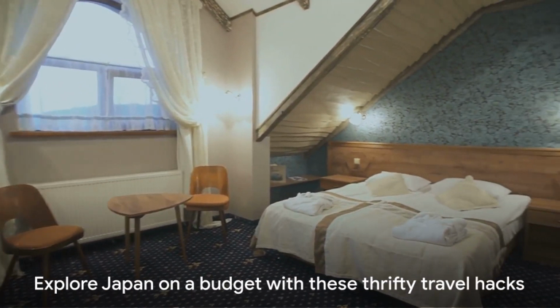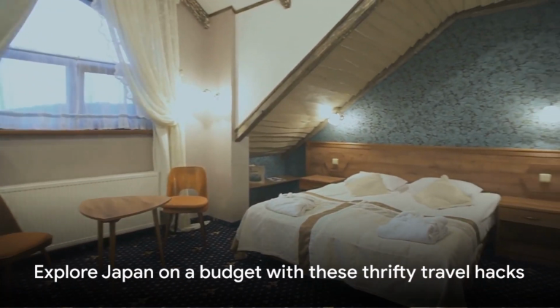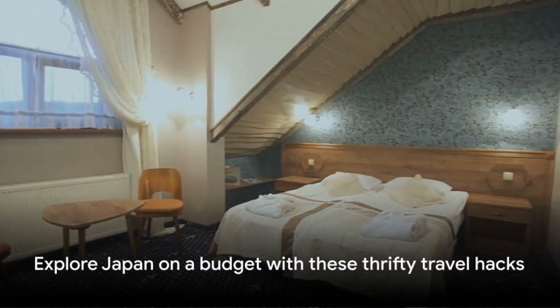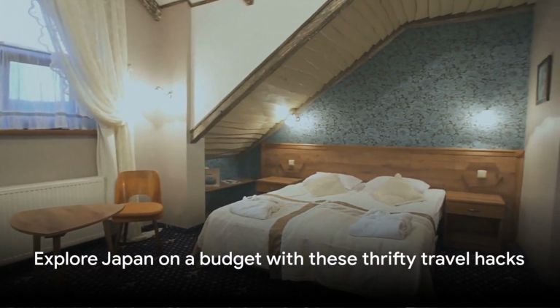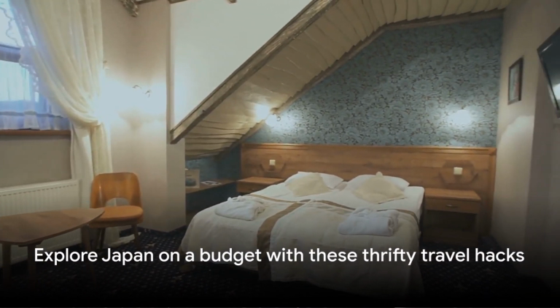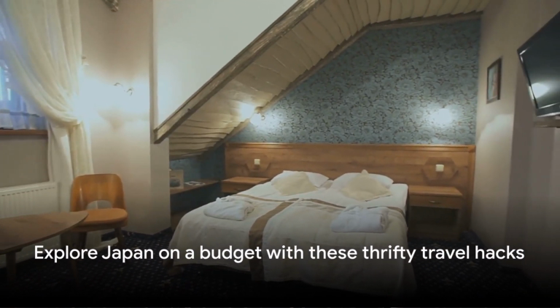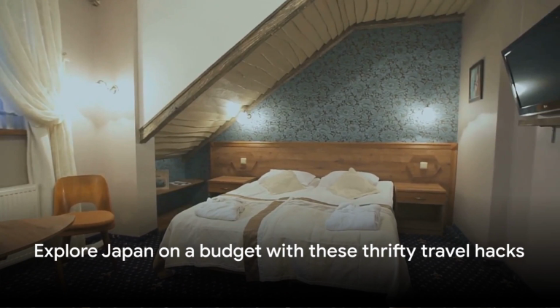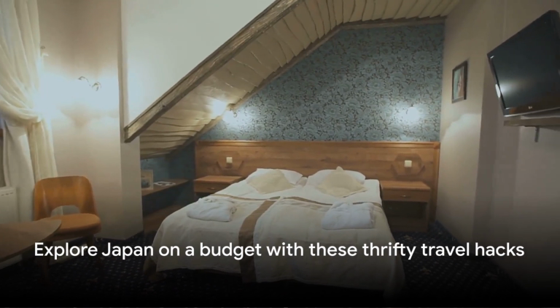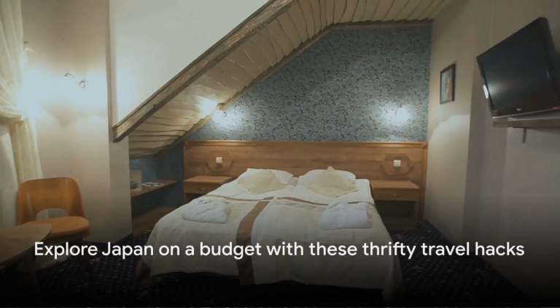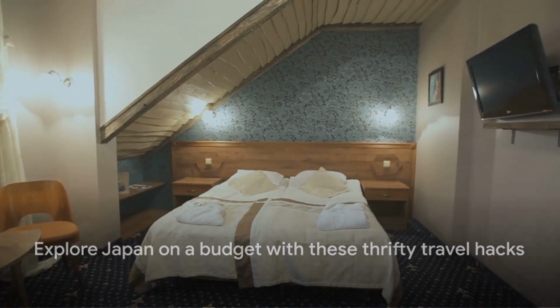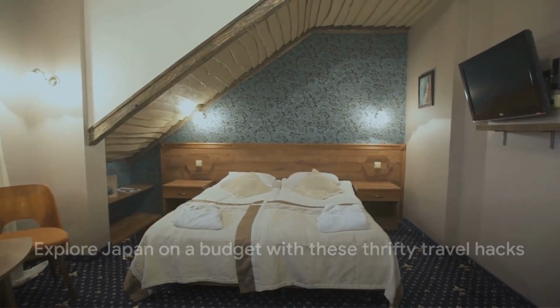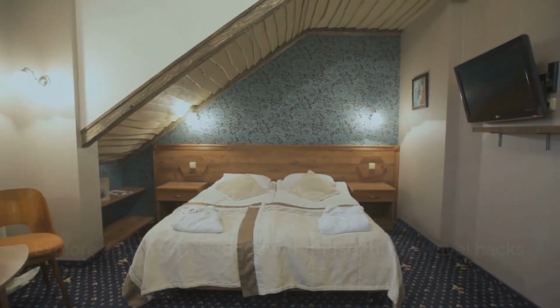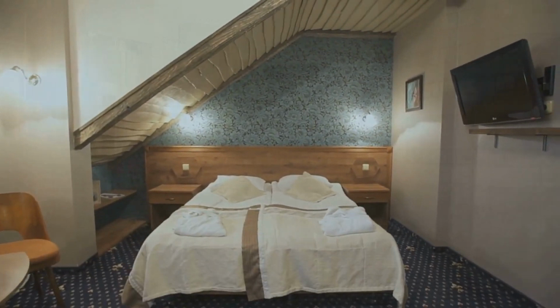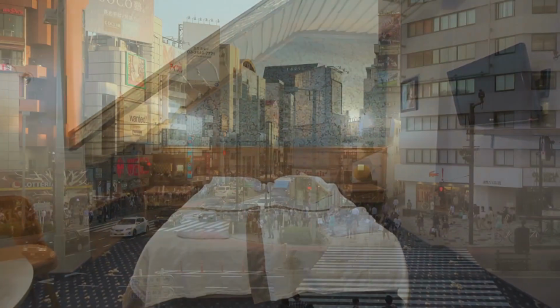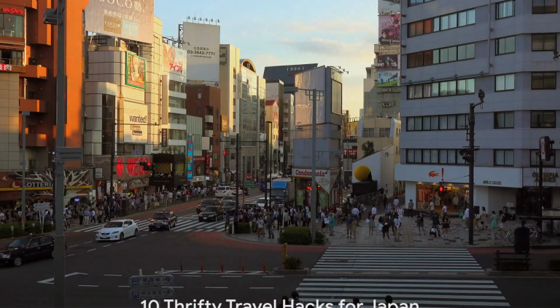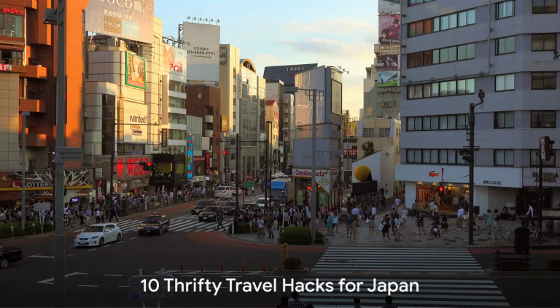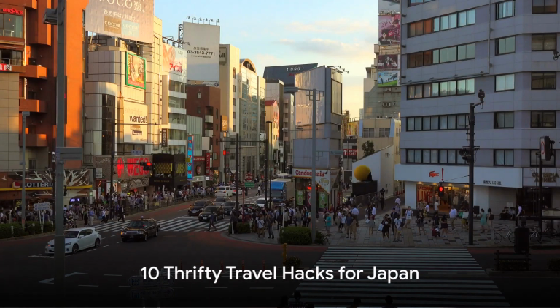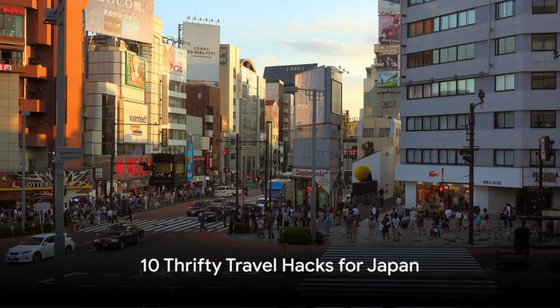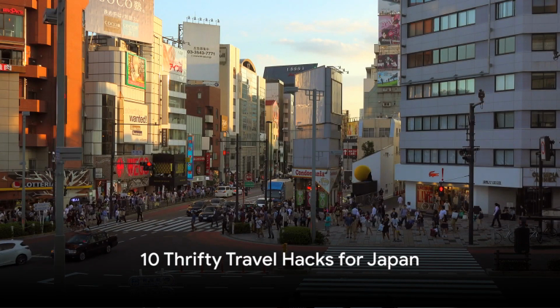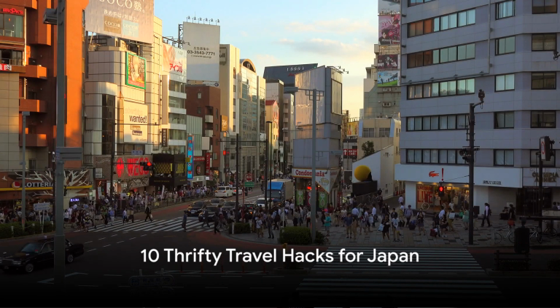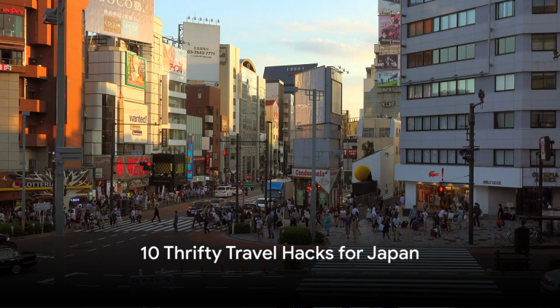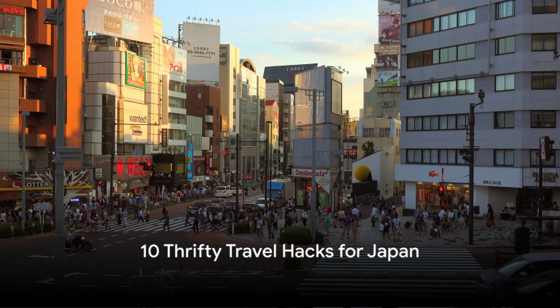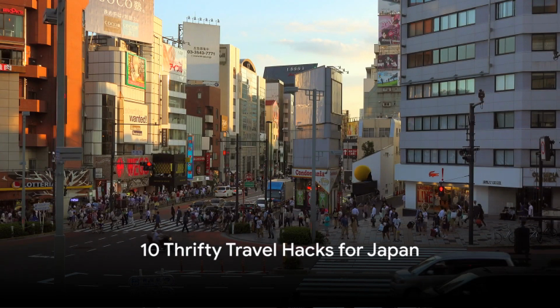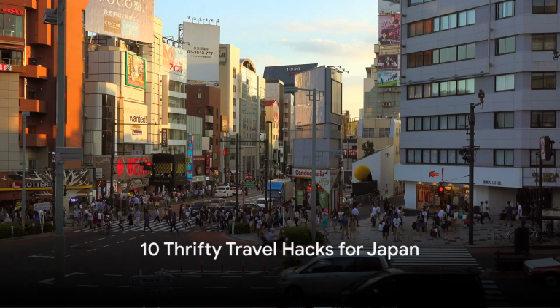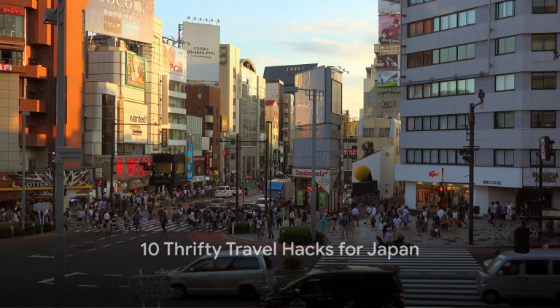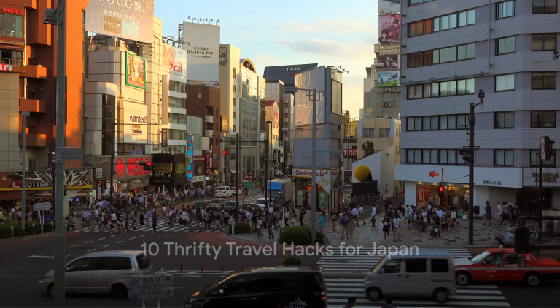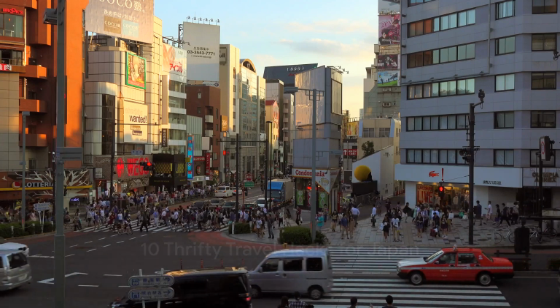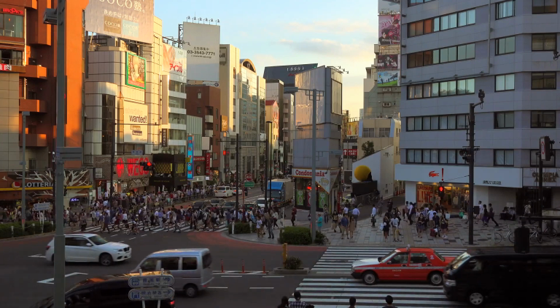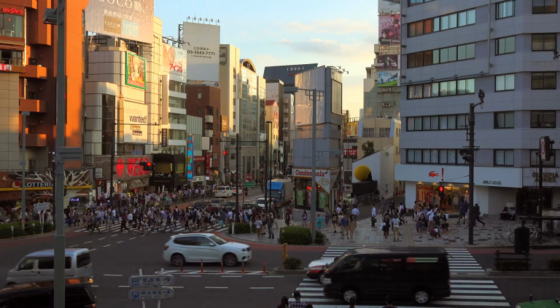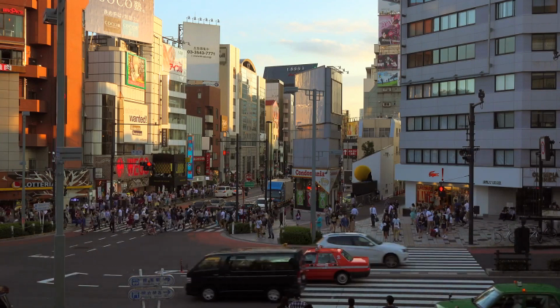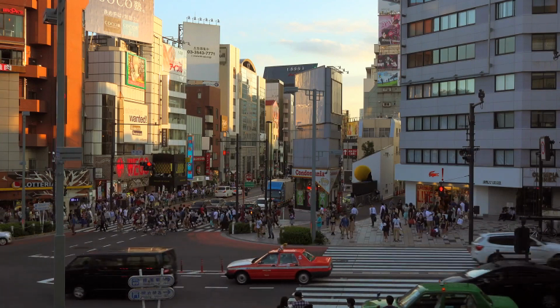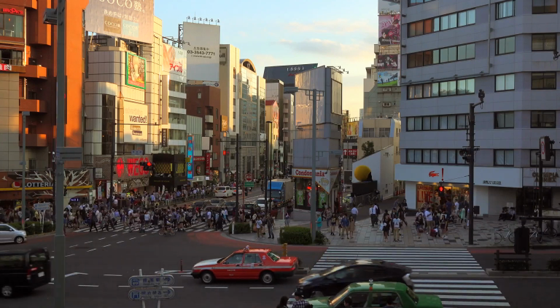But don't fret — there are ways to experience Japan's charm without breaking the bank. Let's dive into the 10 thrifty travel hacks that can help you save money while experiencing the best of Japan.